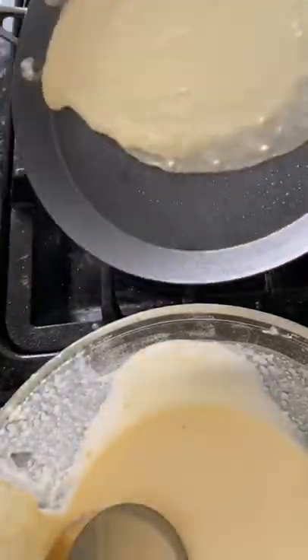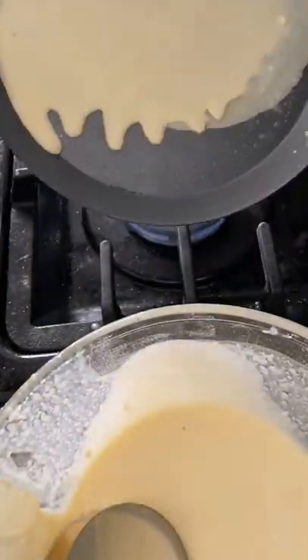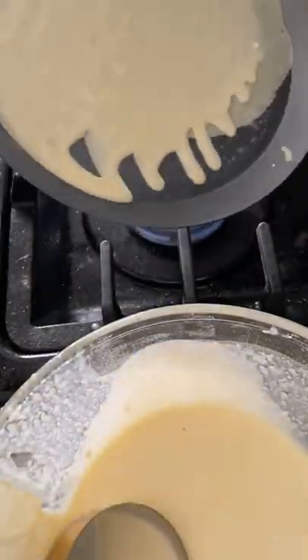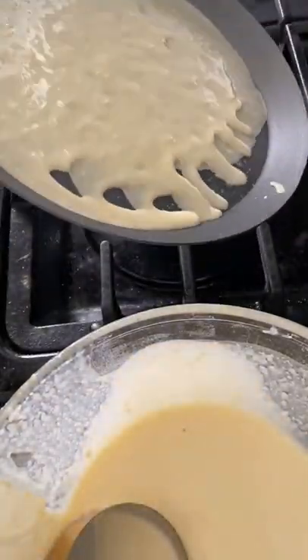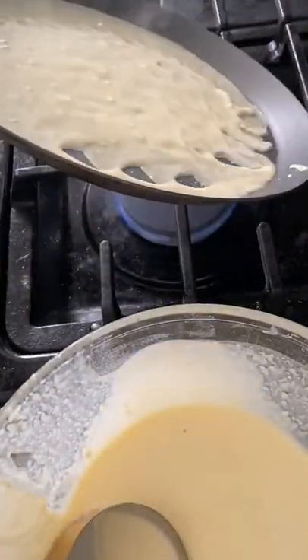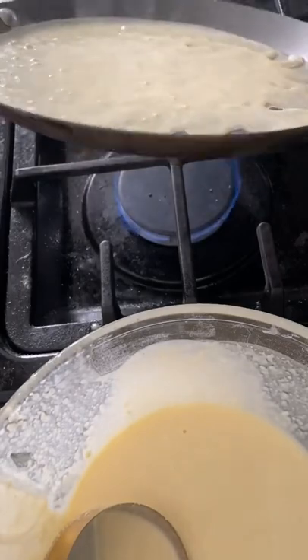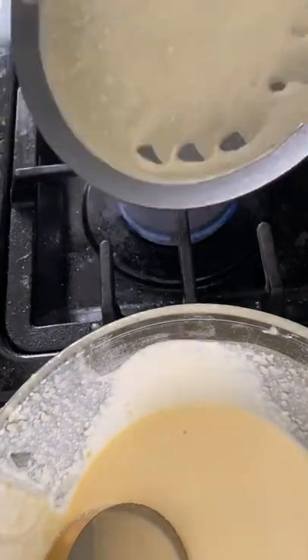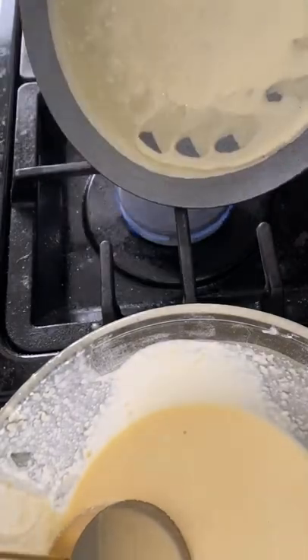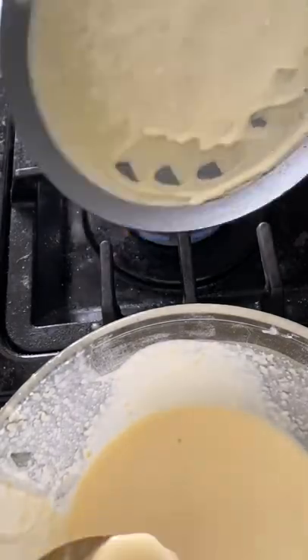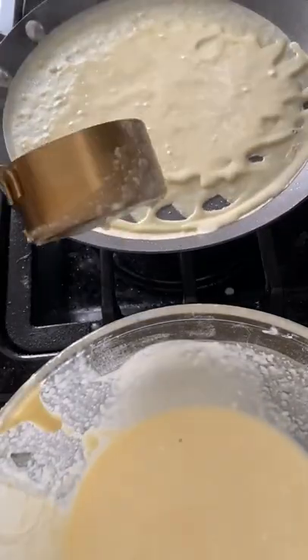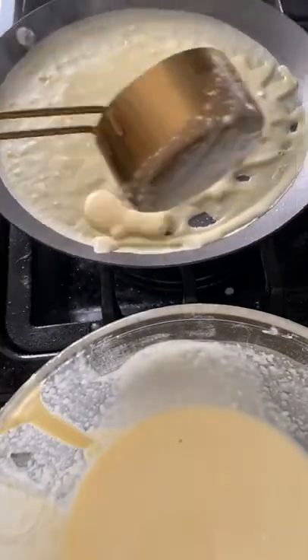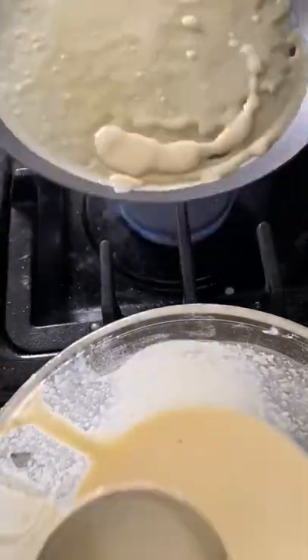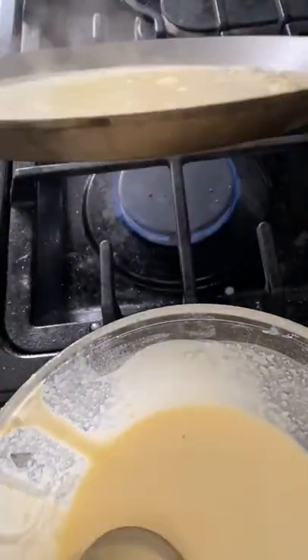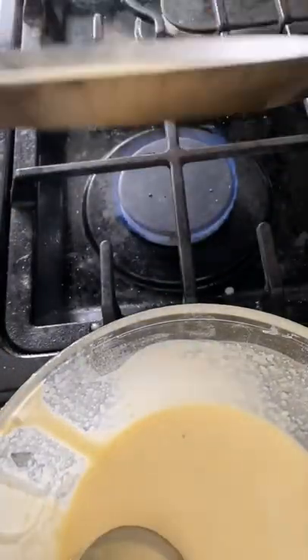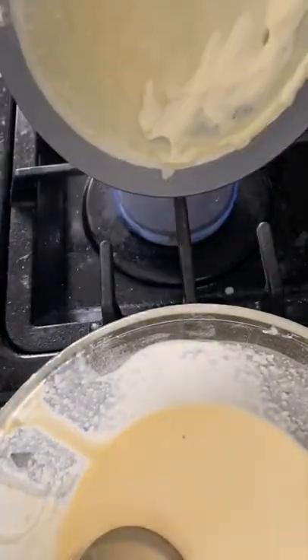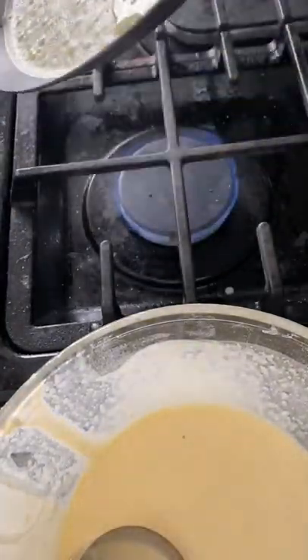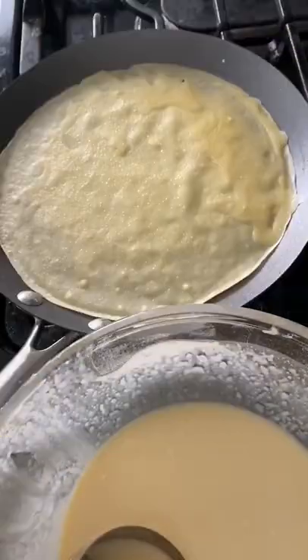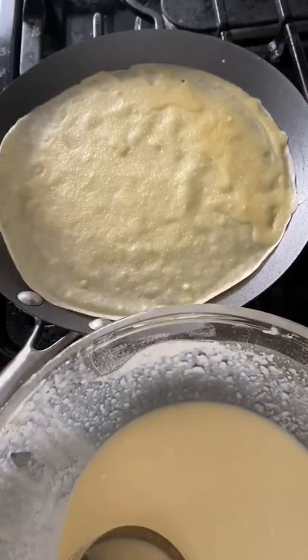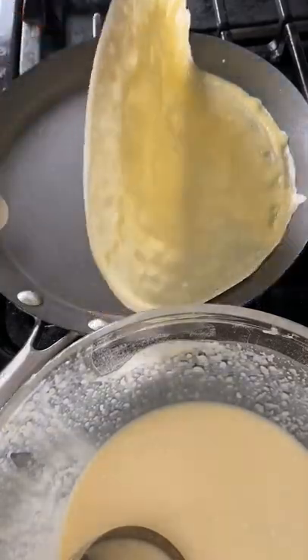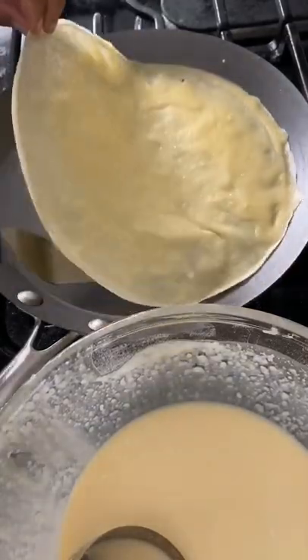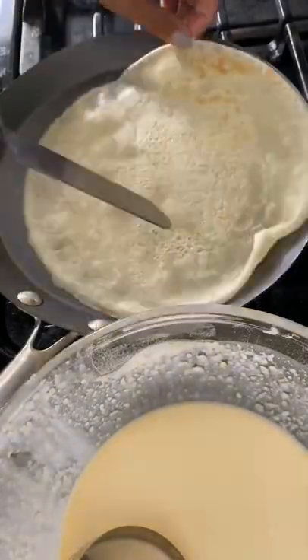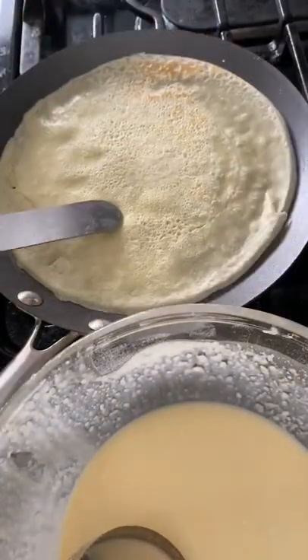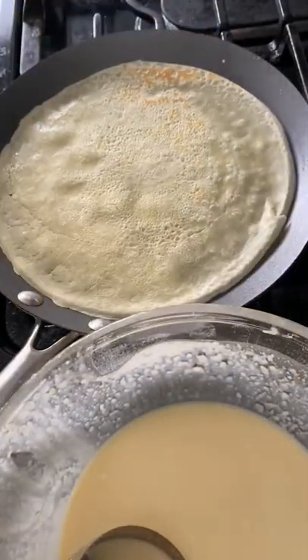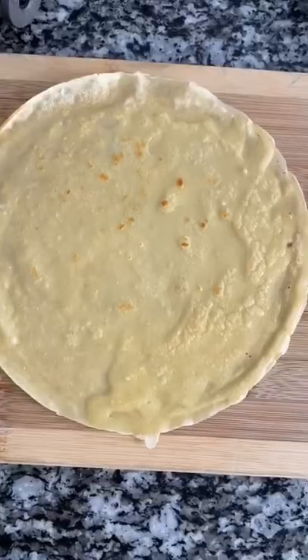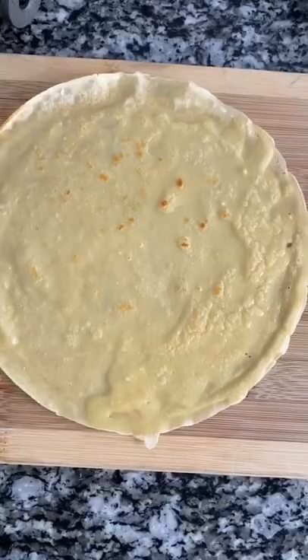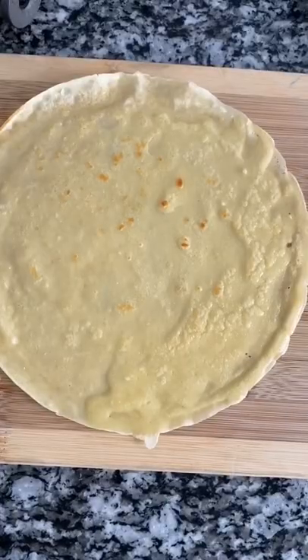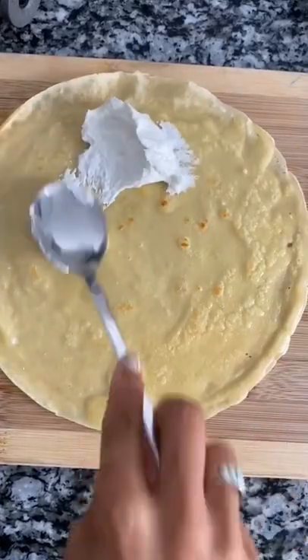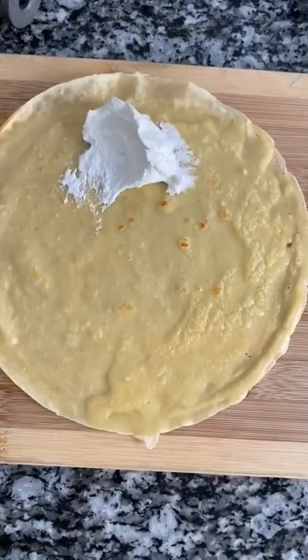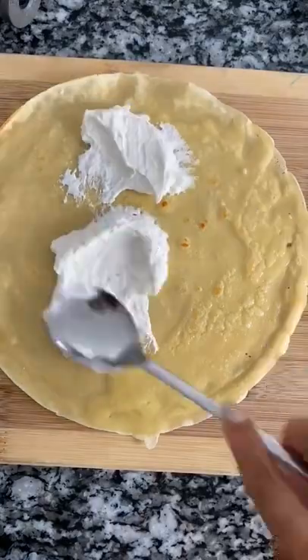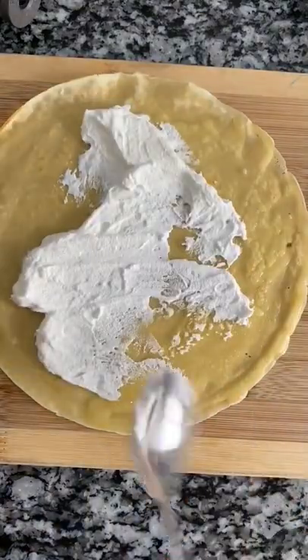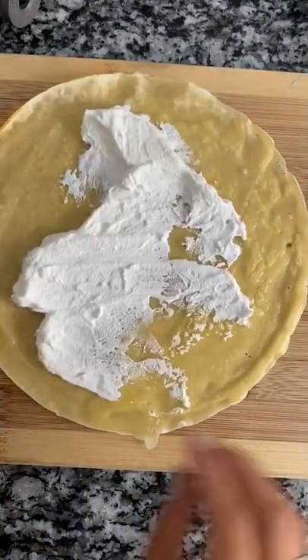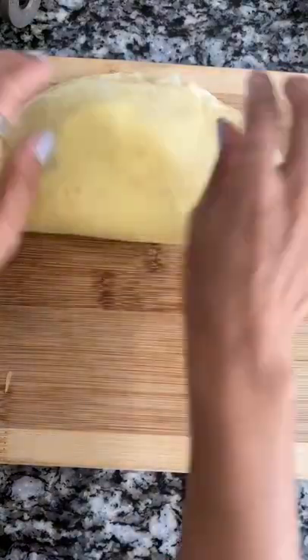We're gonna butter our pan, and taking a quarter cup of batter, pour that in and slowly spread it throughout the pan. After about 30 seconds, you're gonna want to flip it over, and that's it.